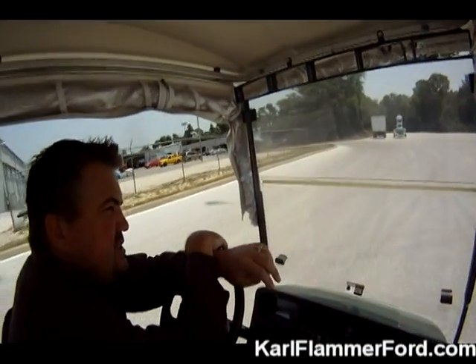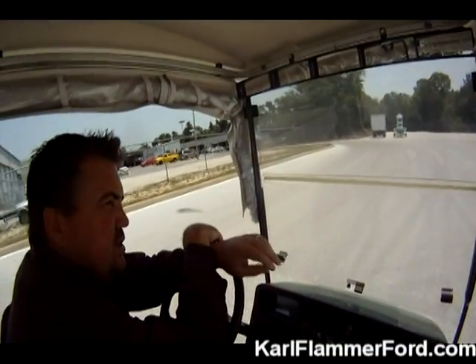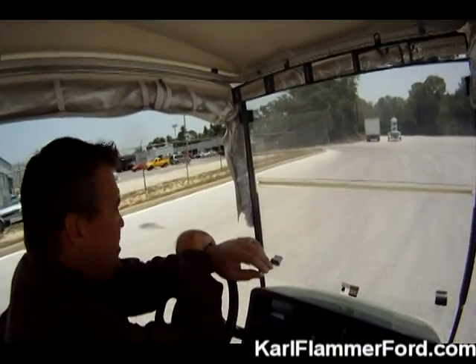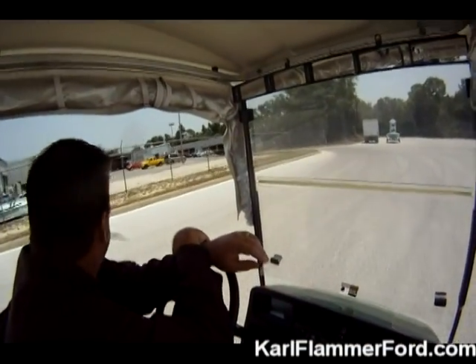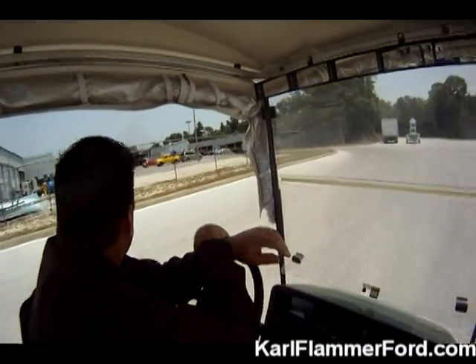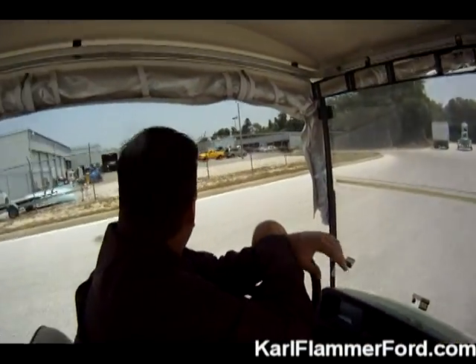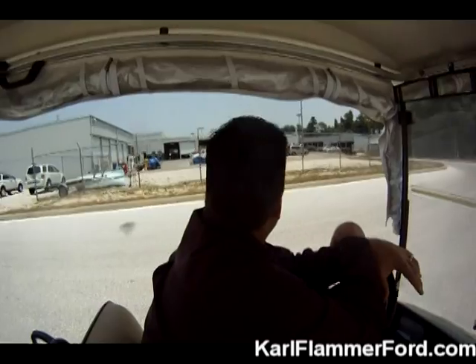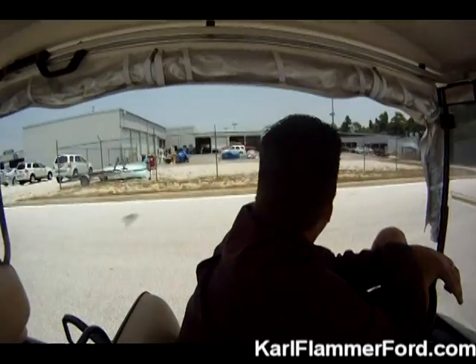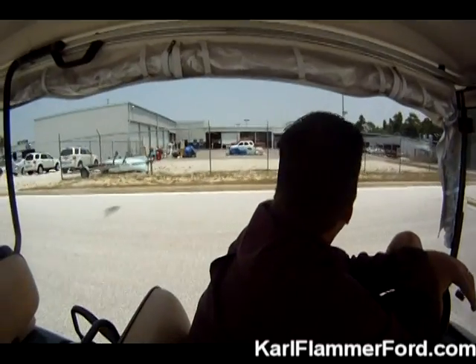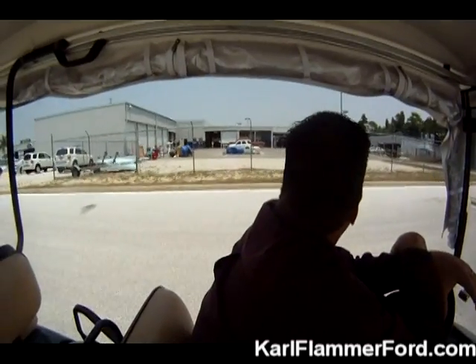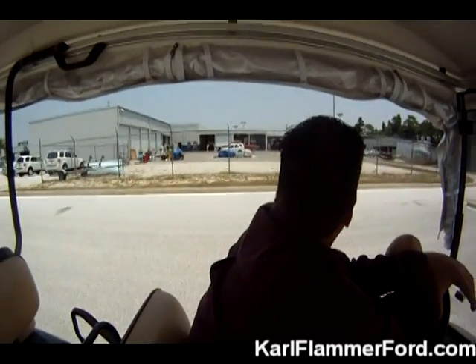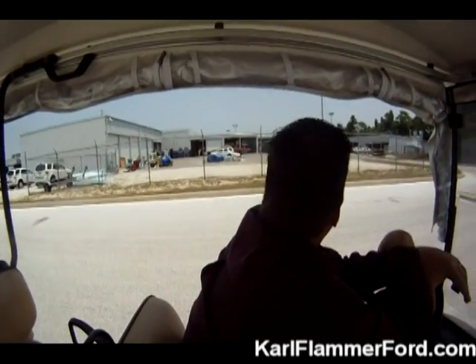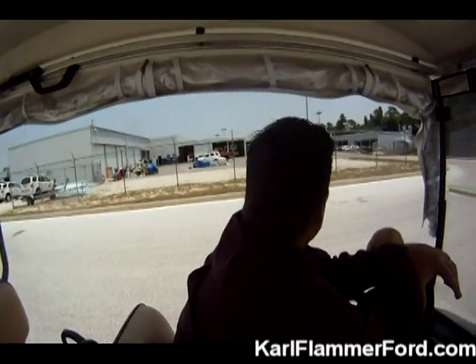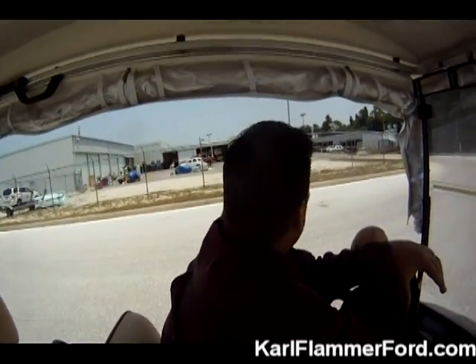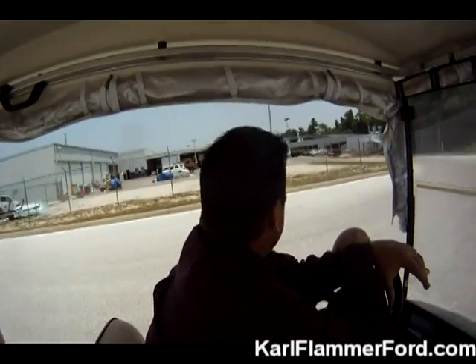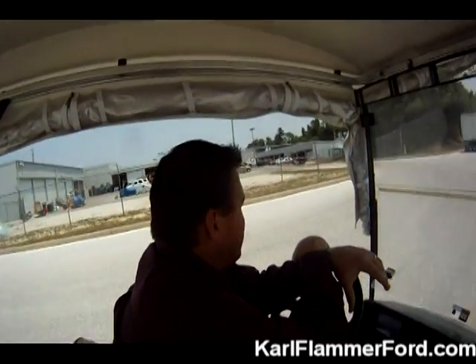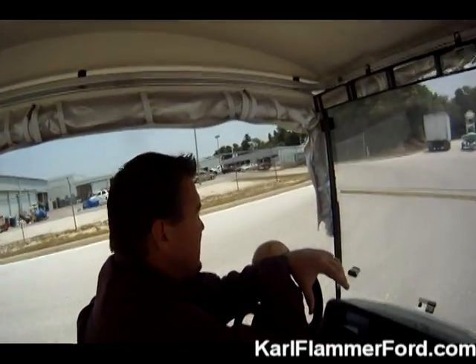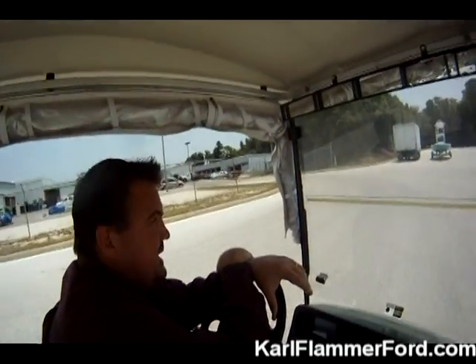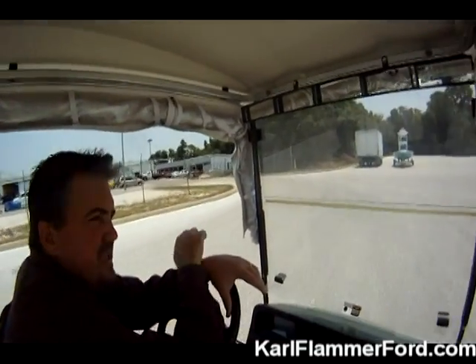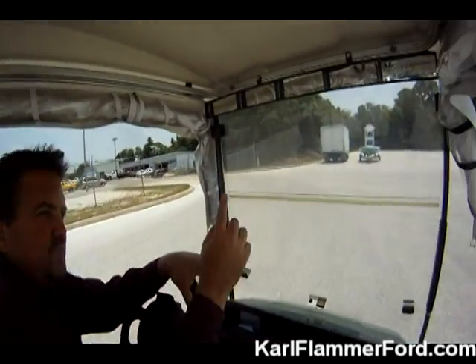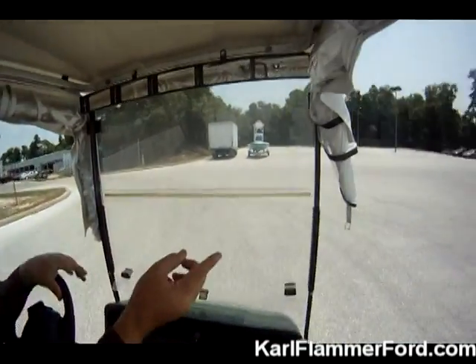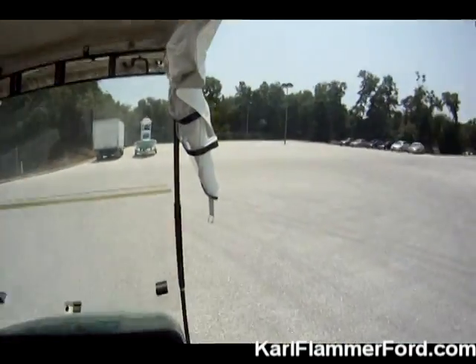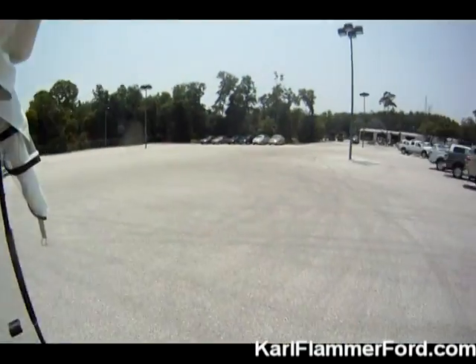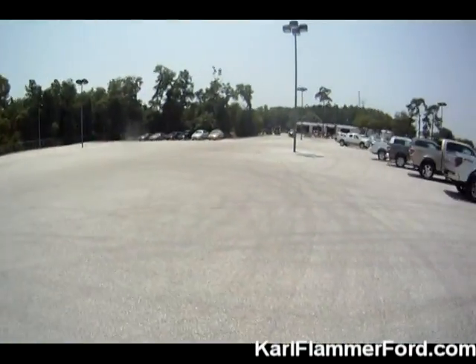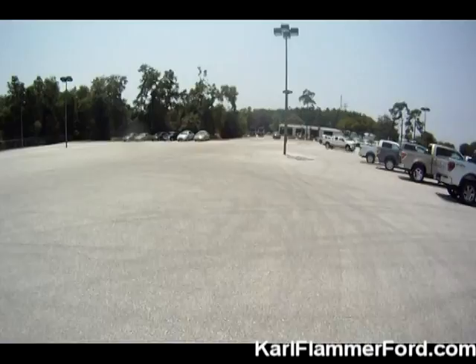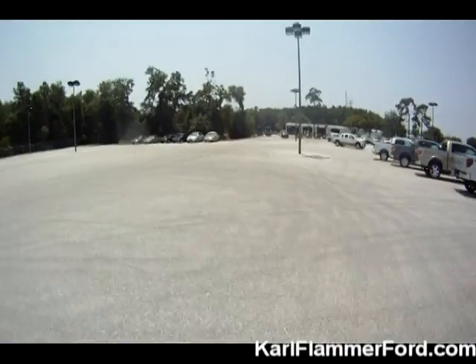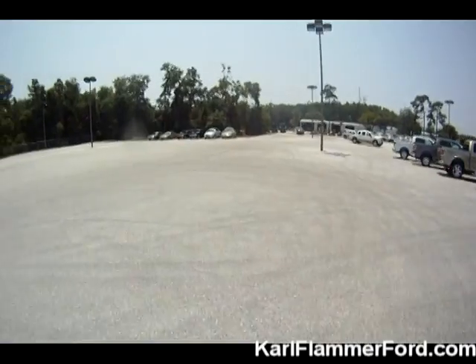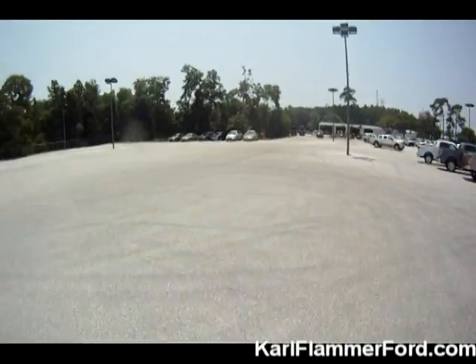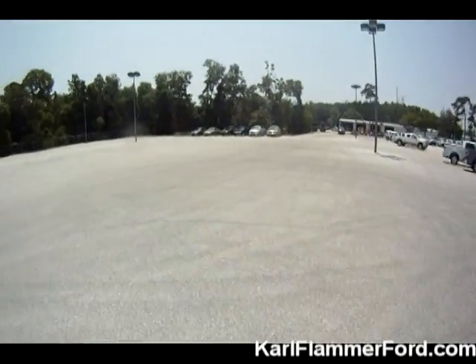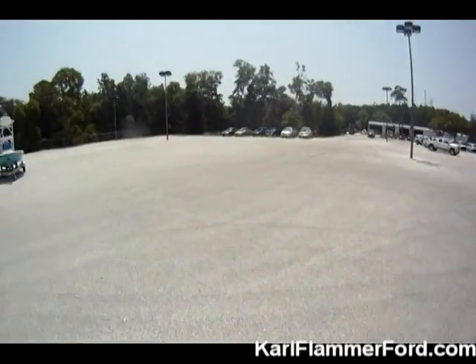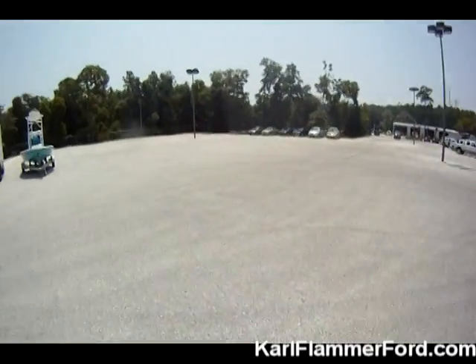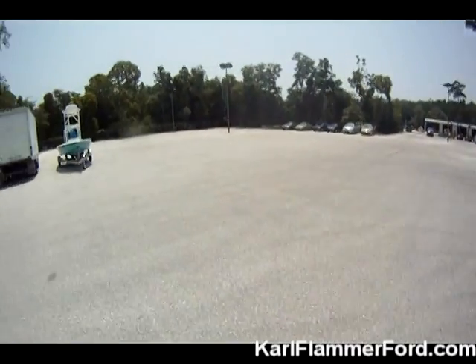This is kind of the back entrance into one of our service bays or service department. Looking directly into the east wing, some more of our new car inventory.